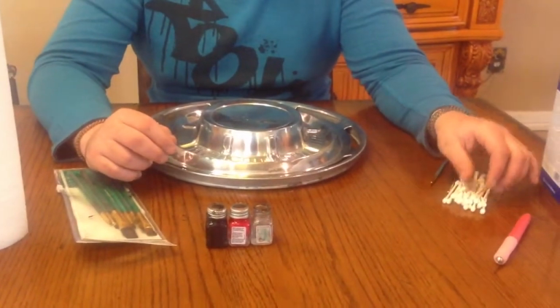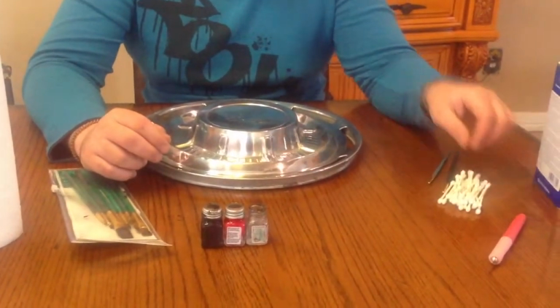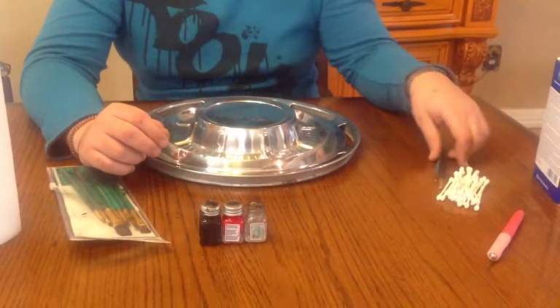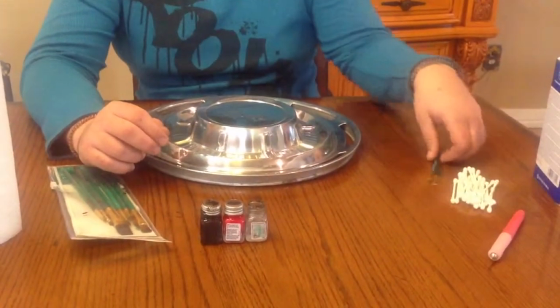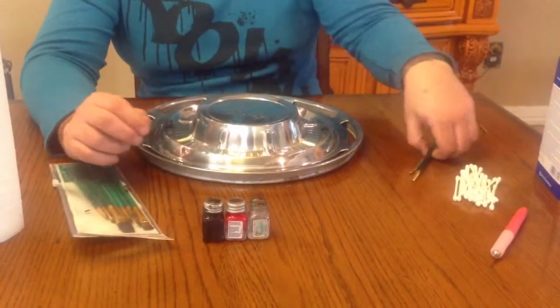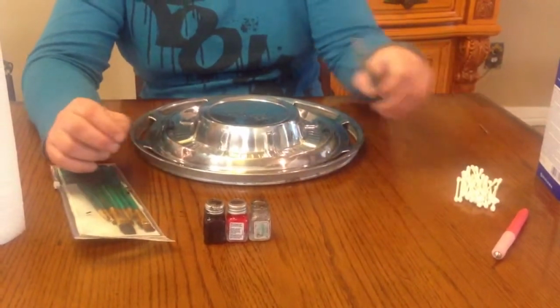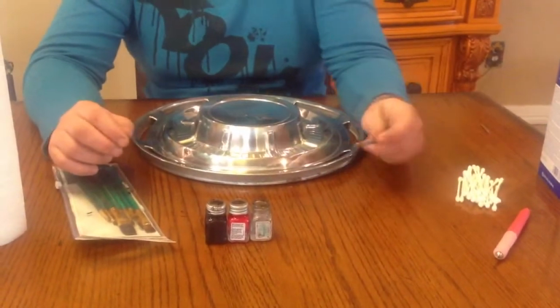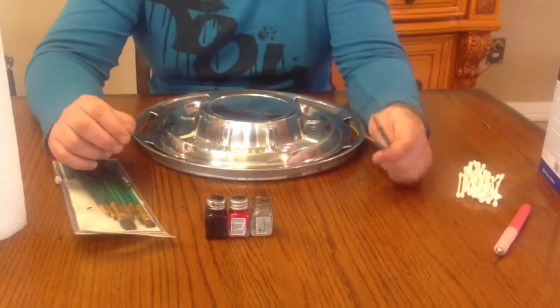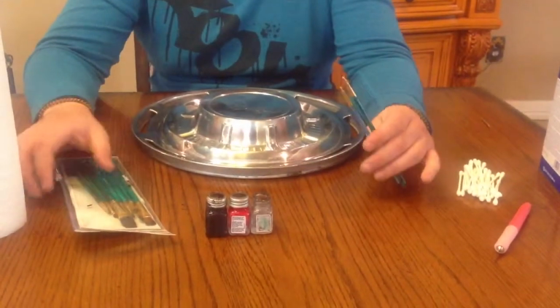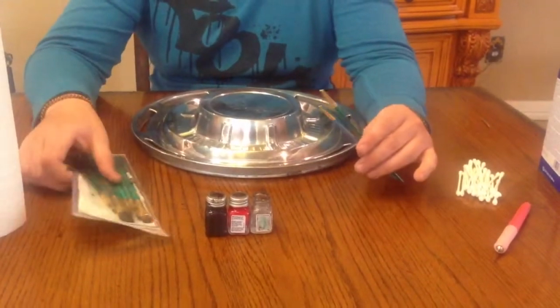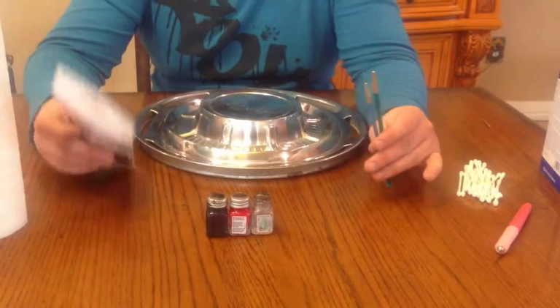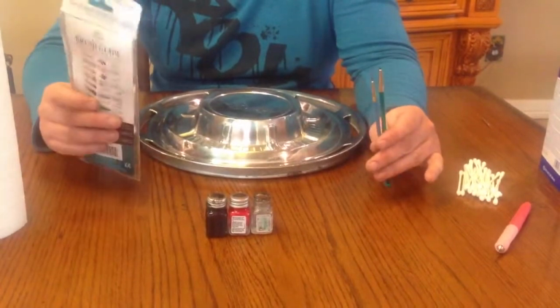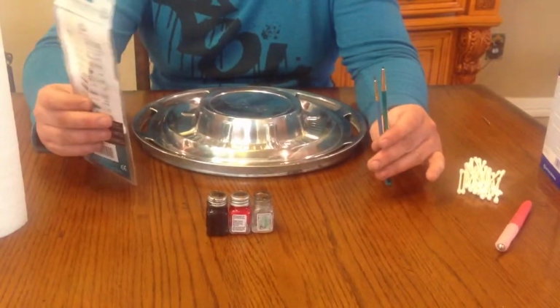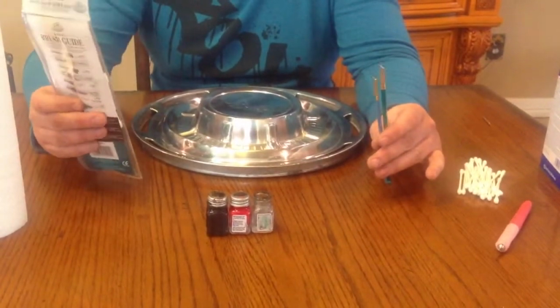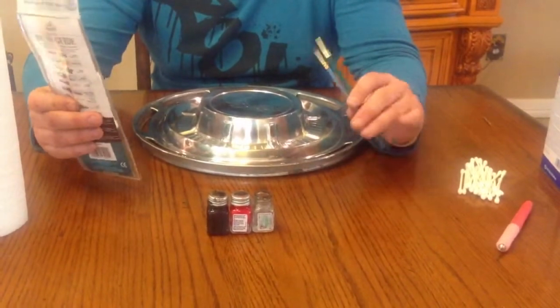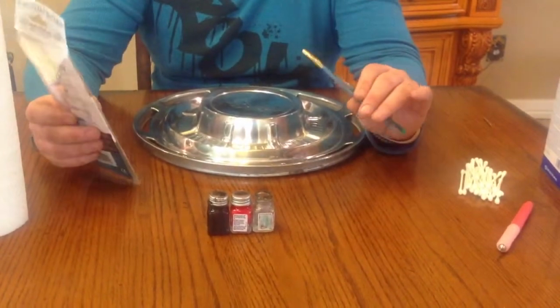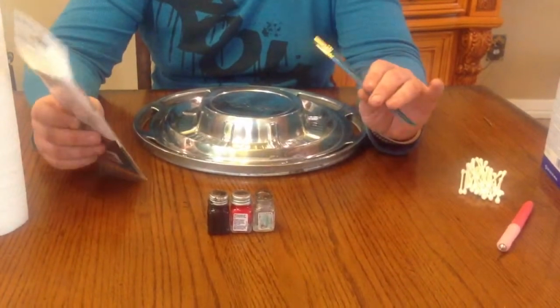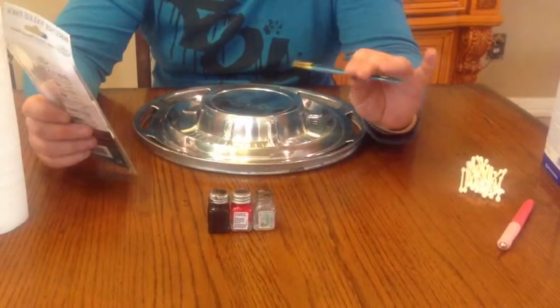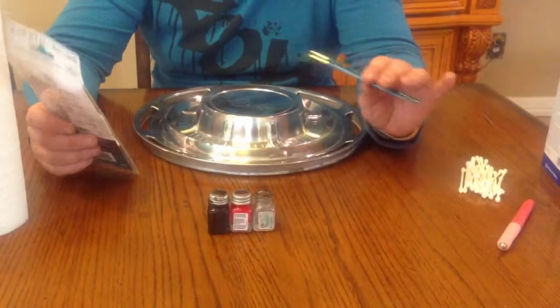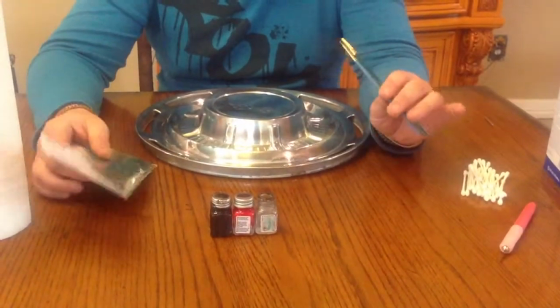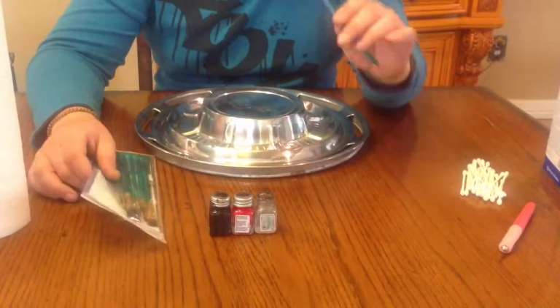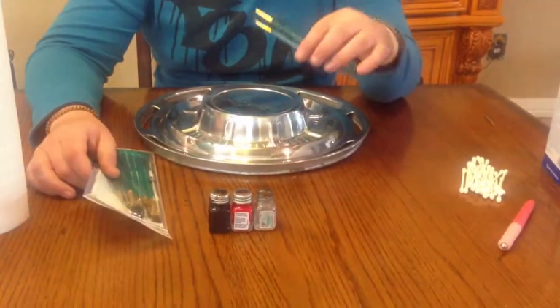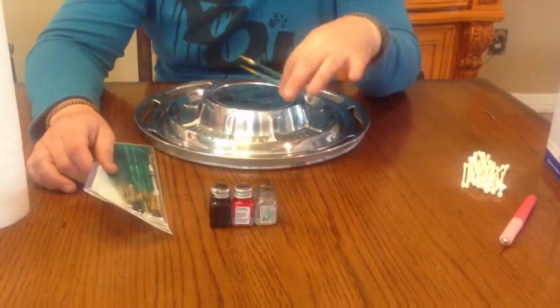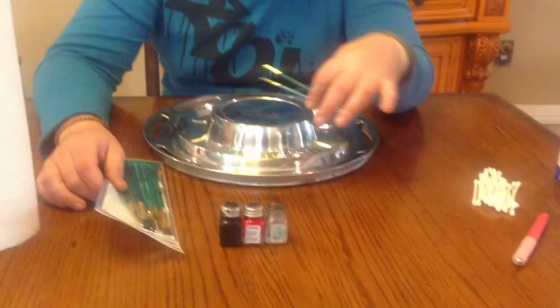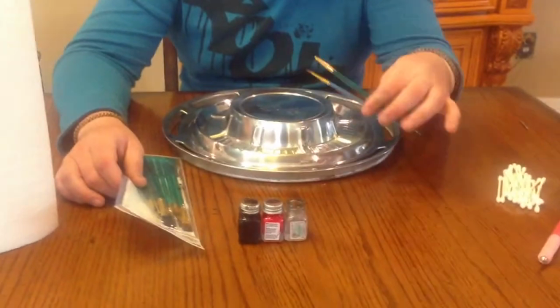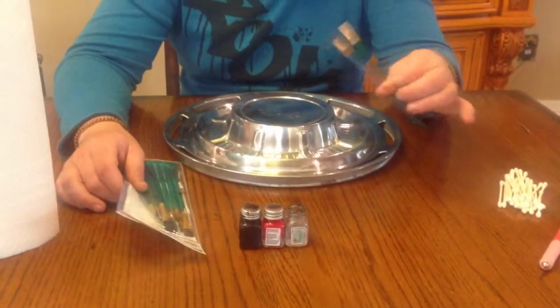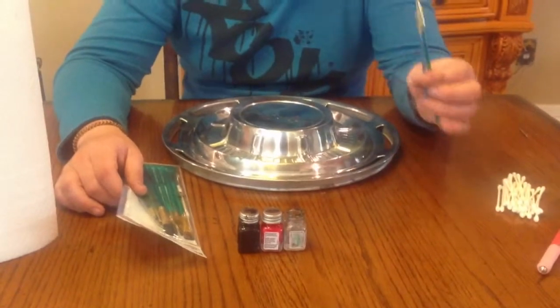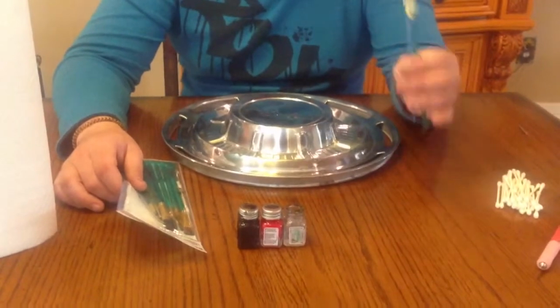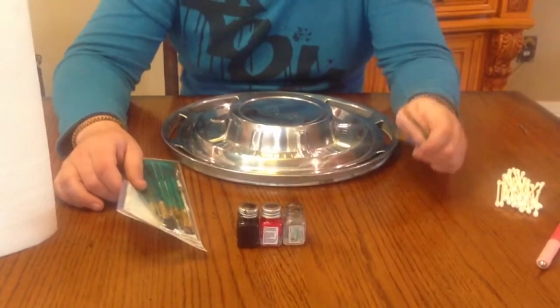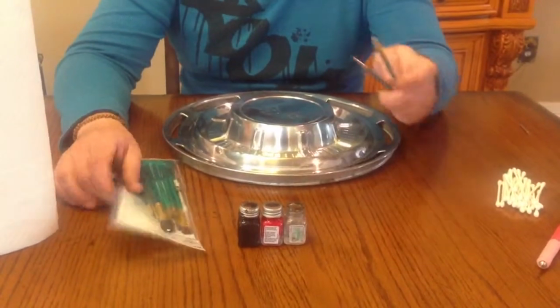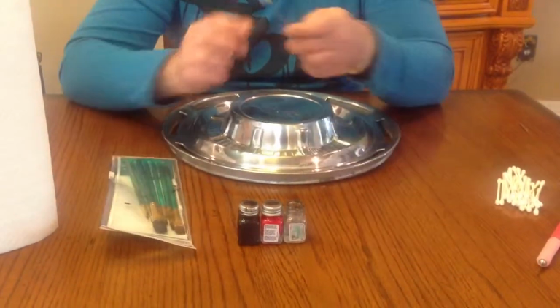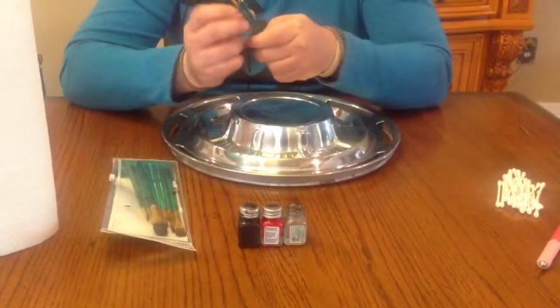You are also going to want to get a set of paint brushes. The smaller the brush the better as far as these are concerned, because you have some really fine lines and you are going to need a really small brush for that.